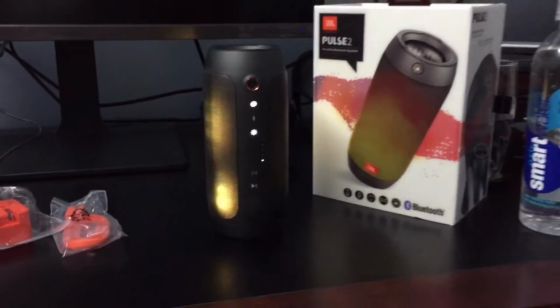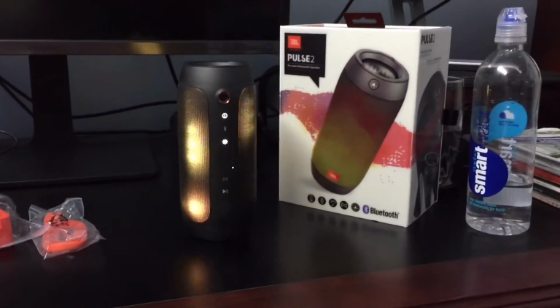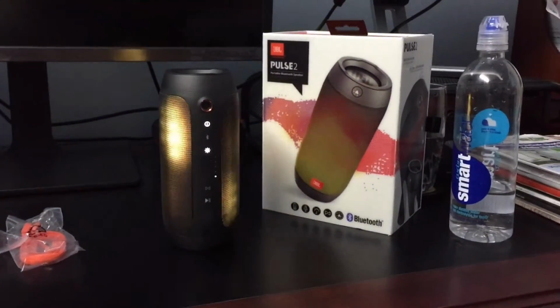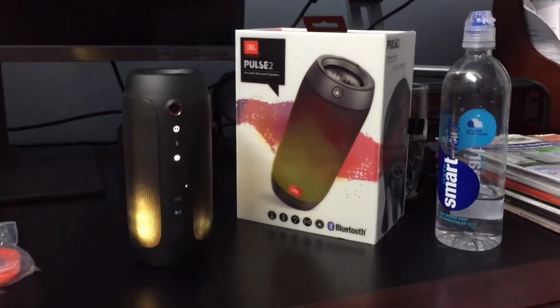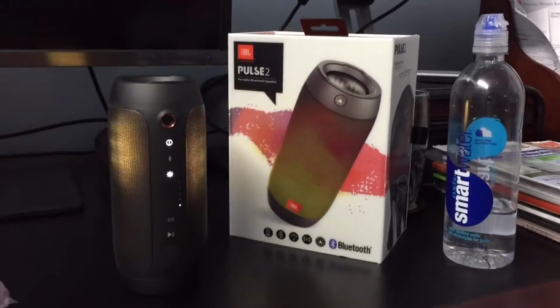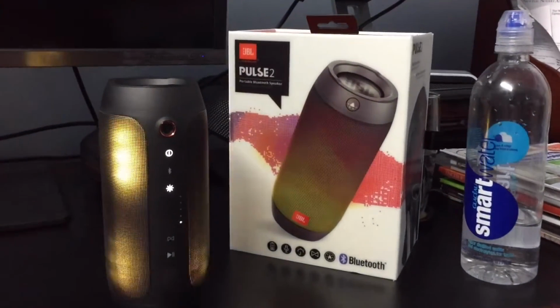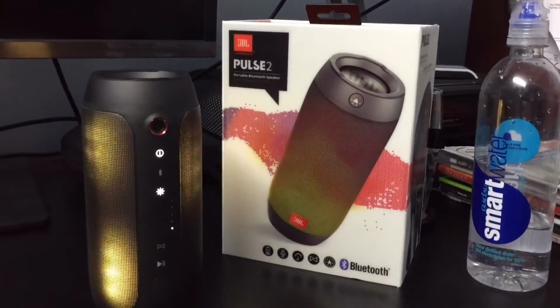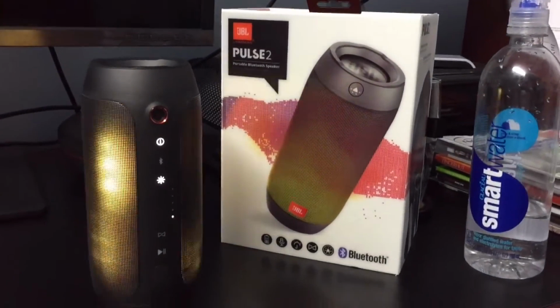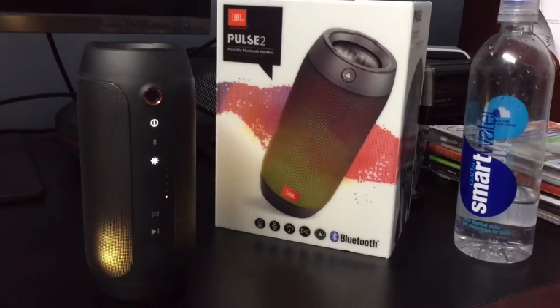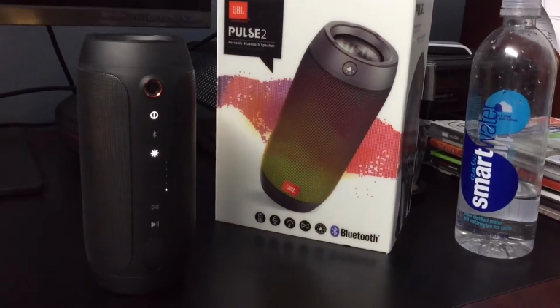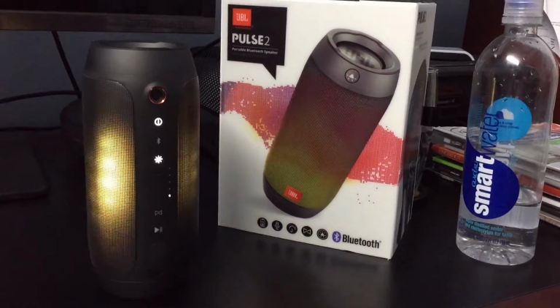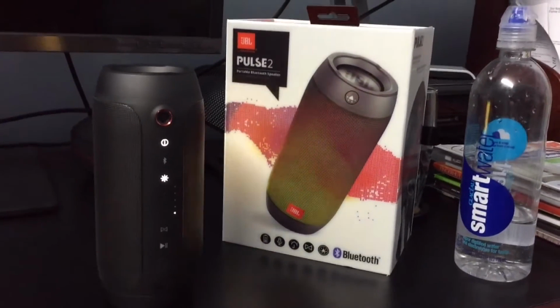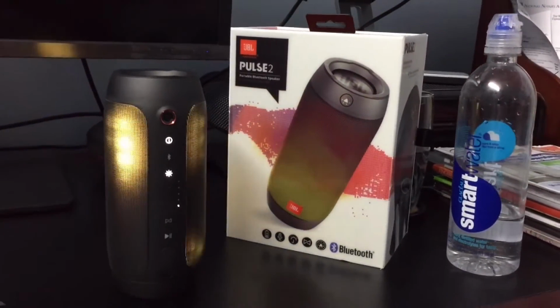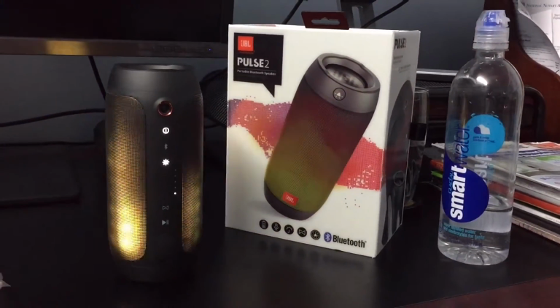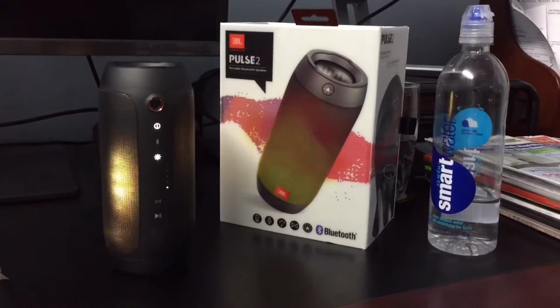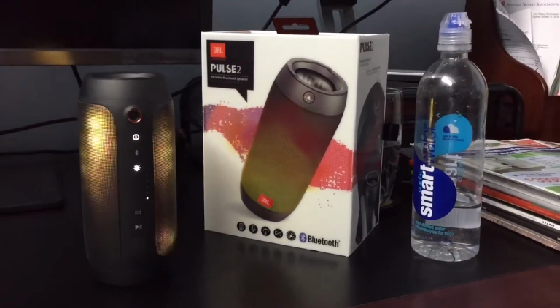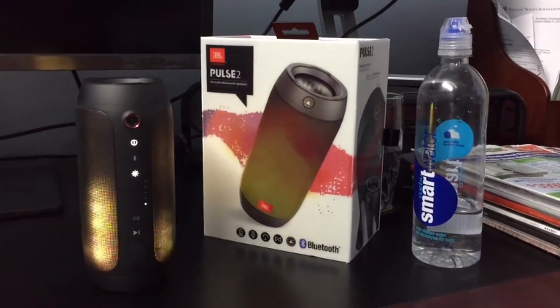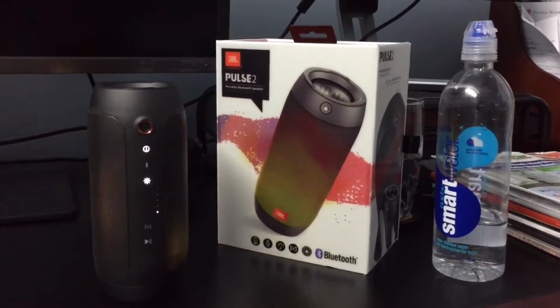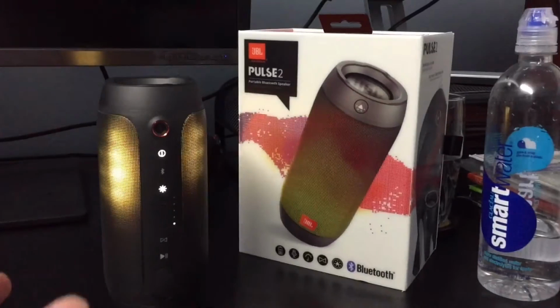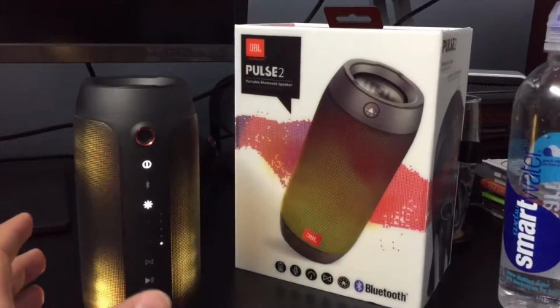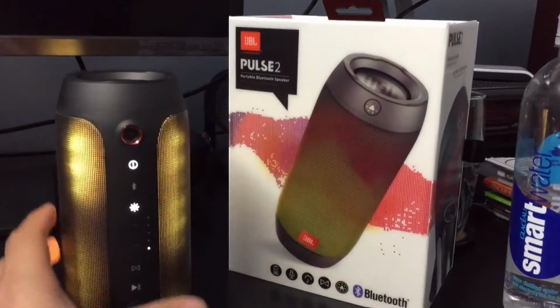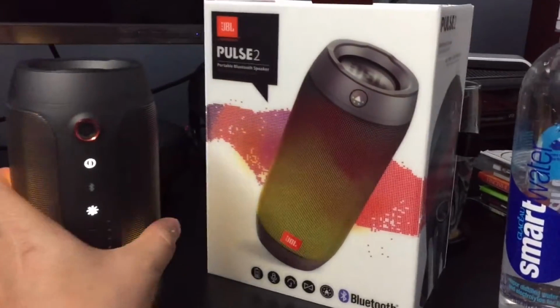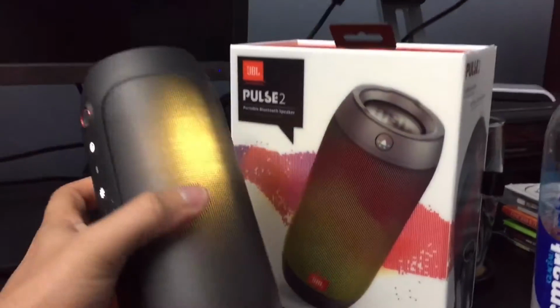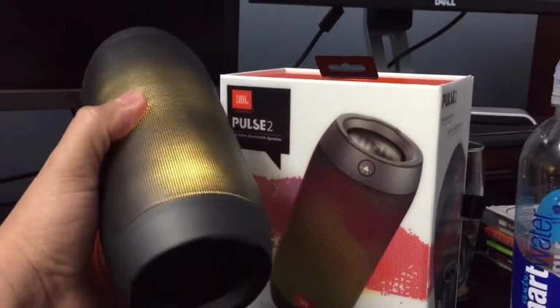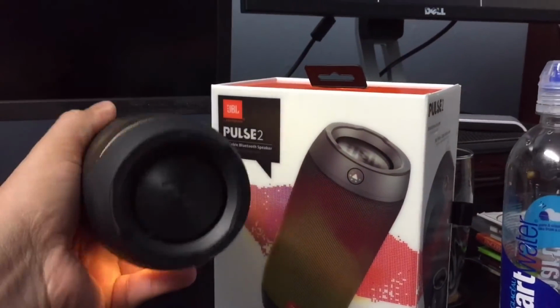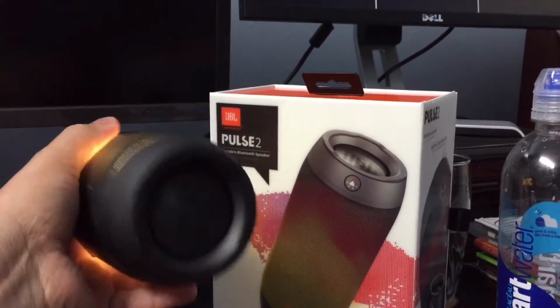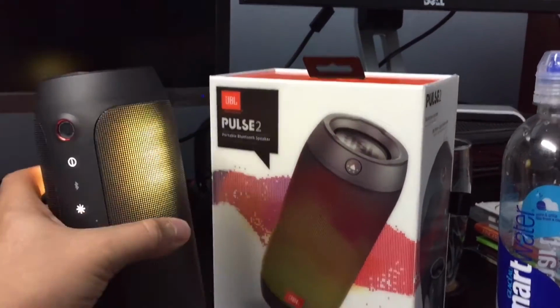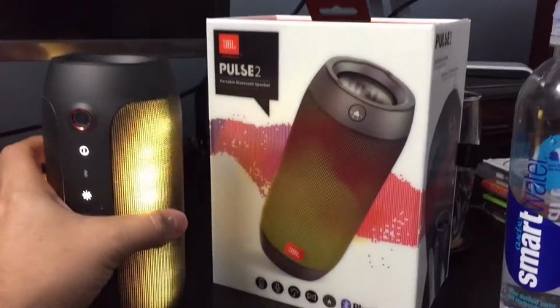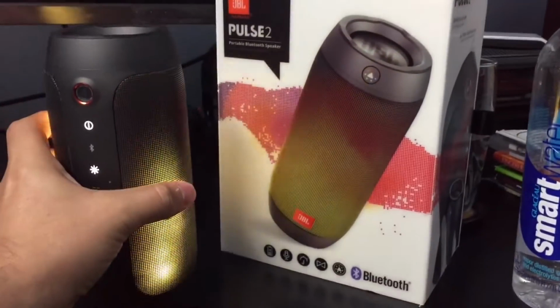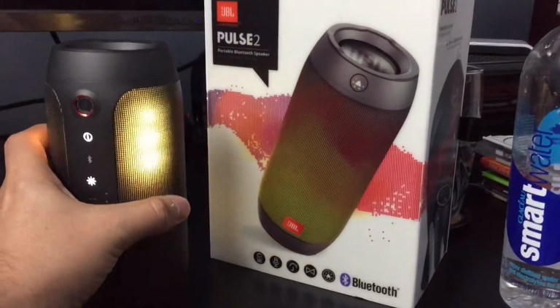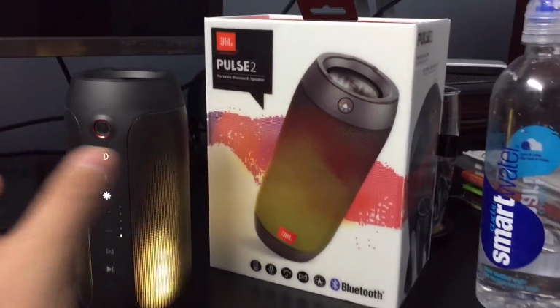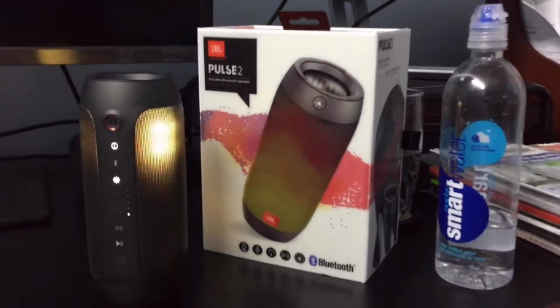So this was just a quick unboxing of how it looks and how interesting this can be. If you like it, go ahead and get one — I think it's very very nice. There you go guys.